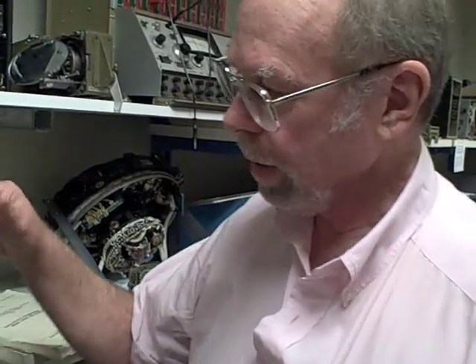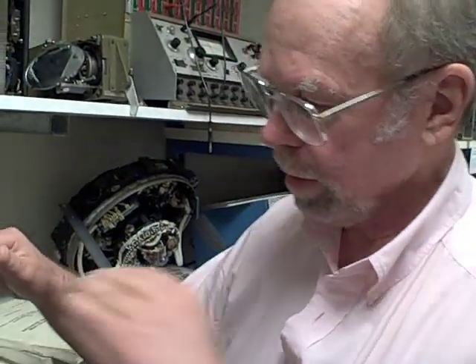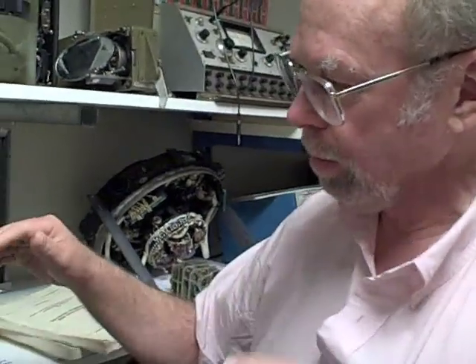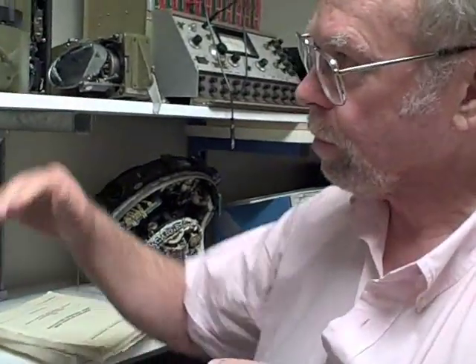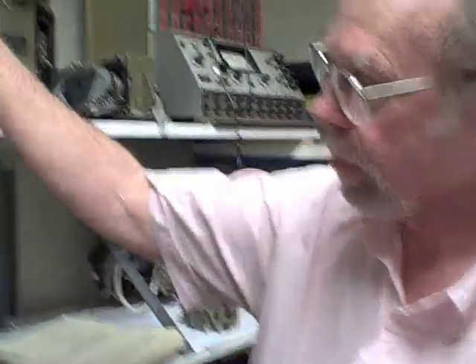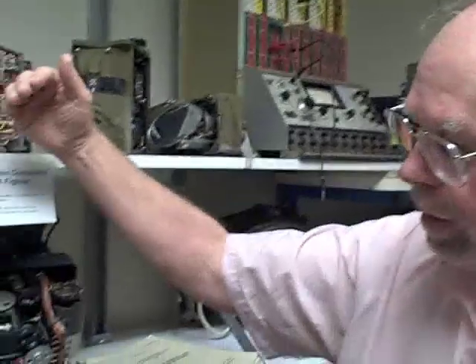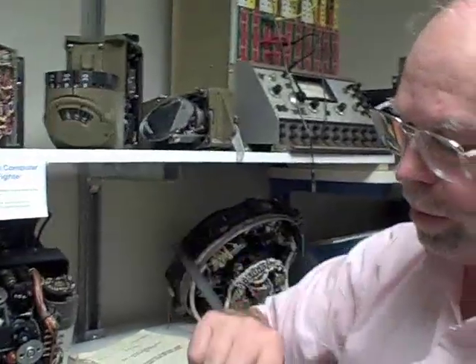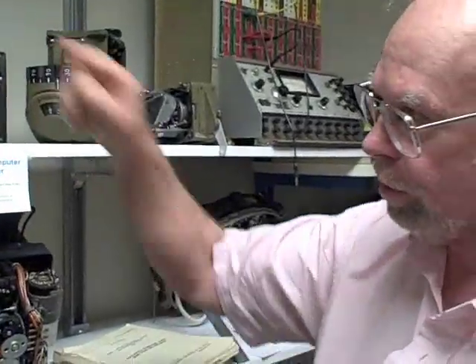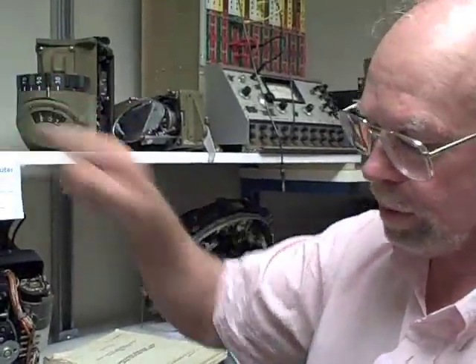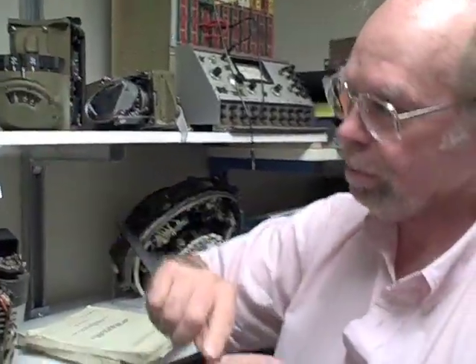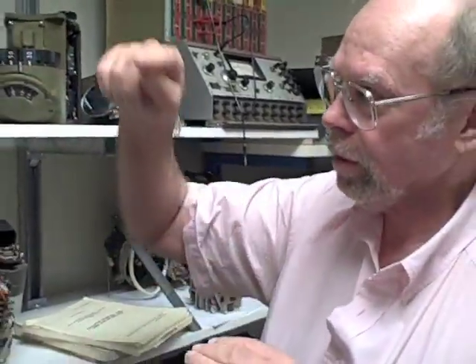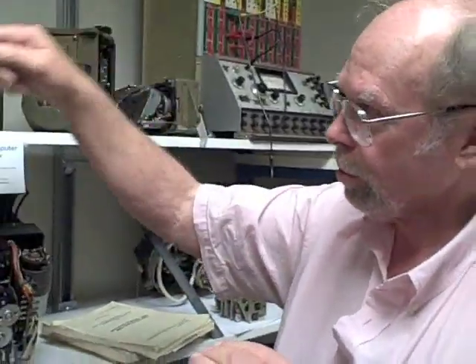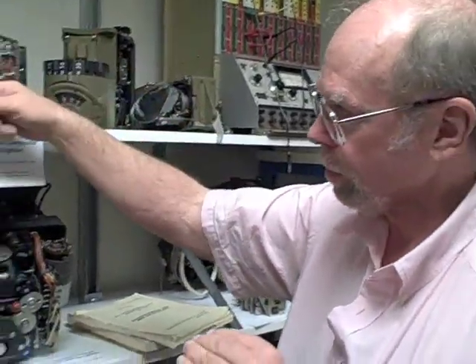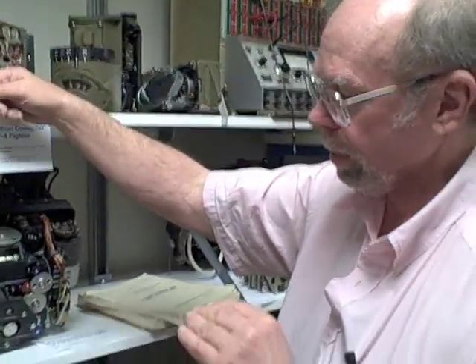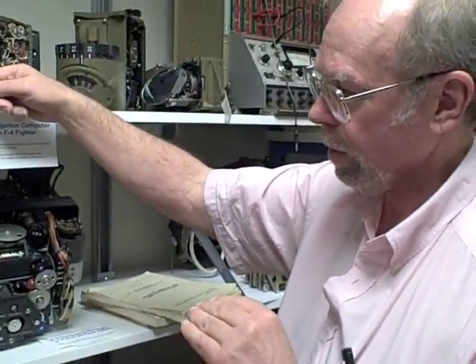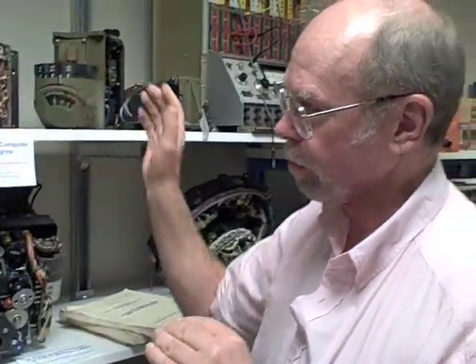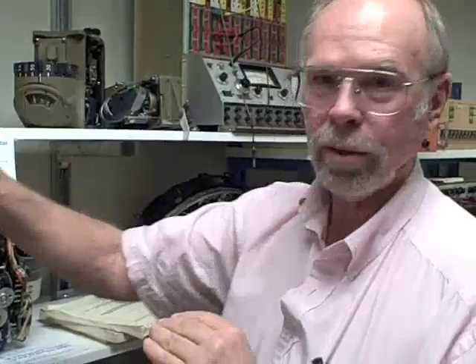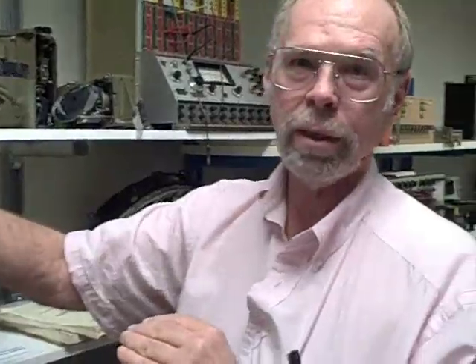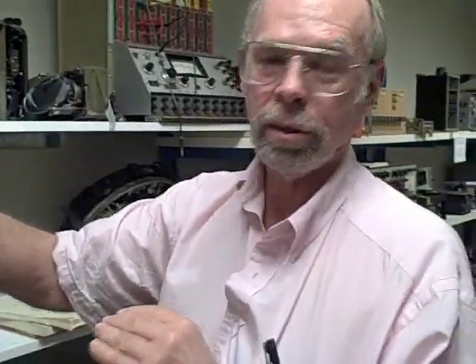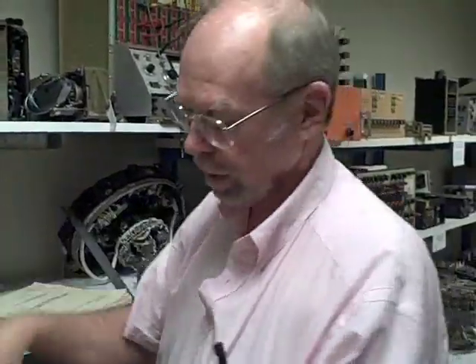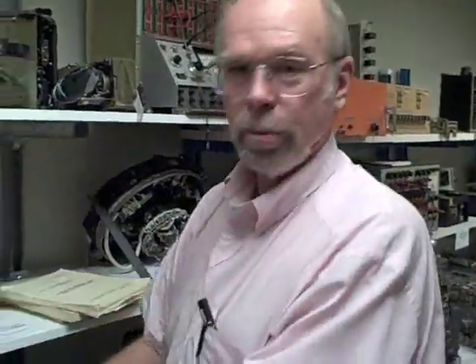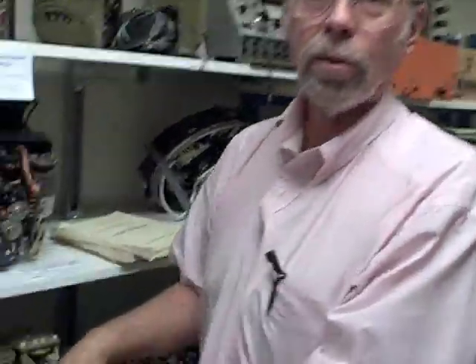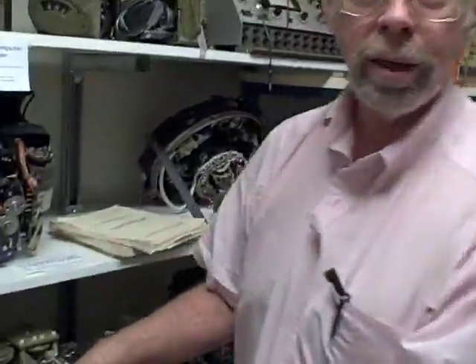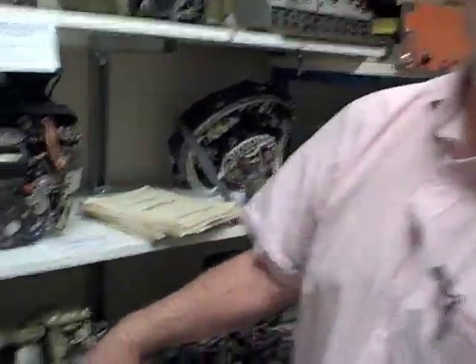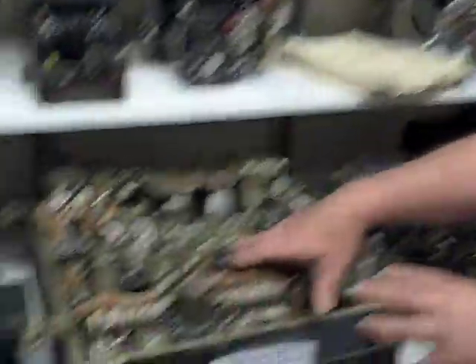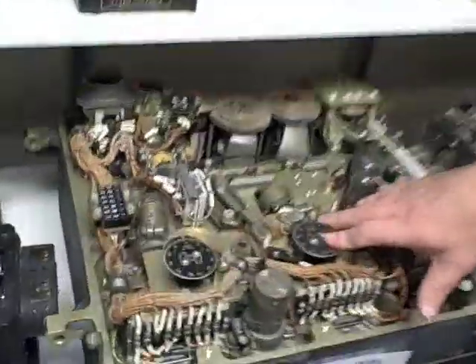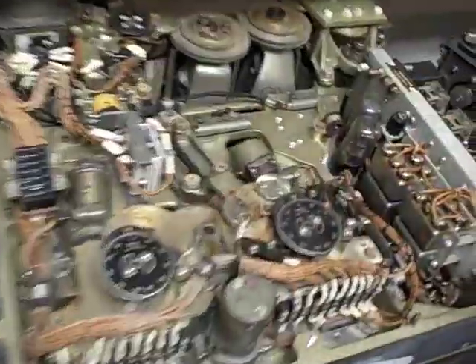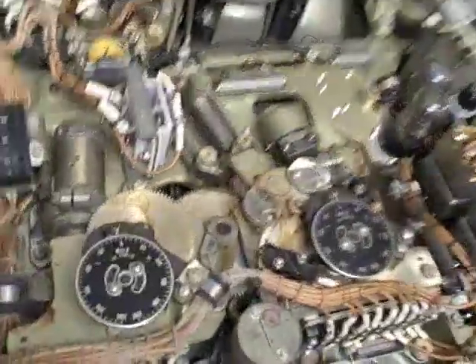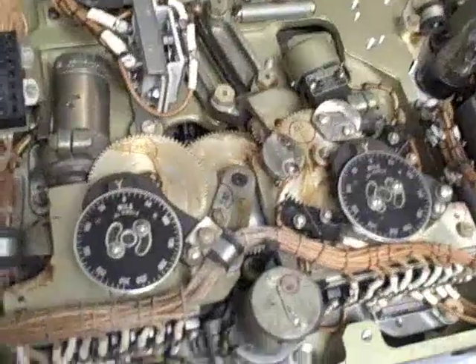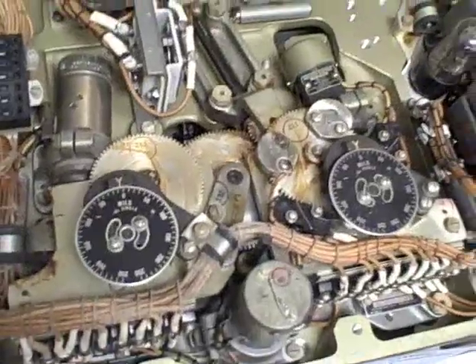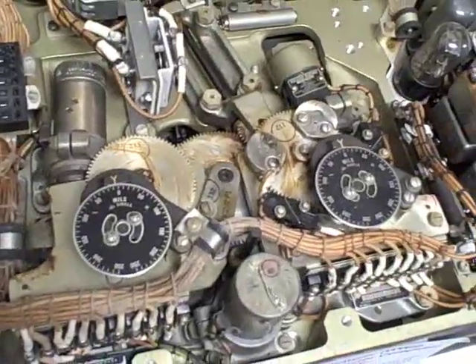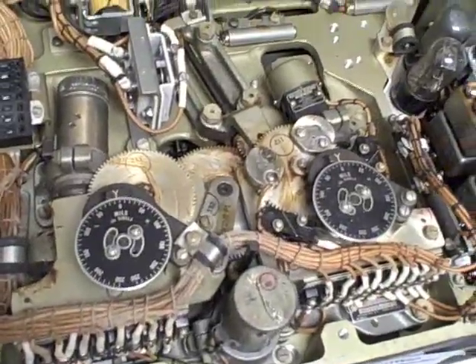You have an airplane moving this way, another airplane up here. You want to shoot bullets at it. The bullets don't travel in a straight line — they go up, there's wind. And so these things are computing where to aim the guns to hit something, which is actually a very difficult calculation.